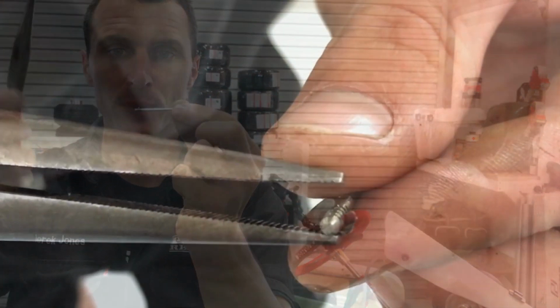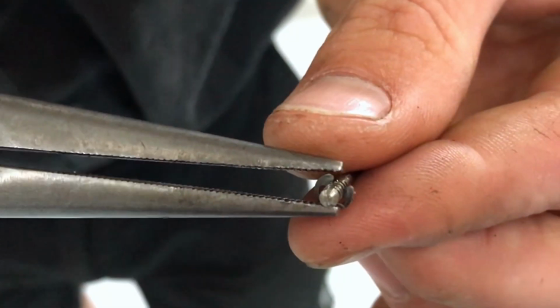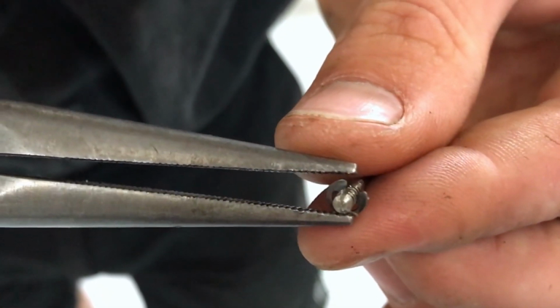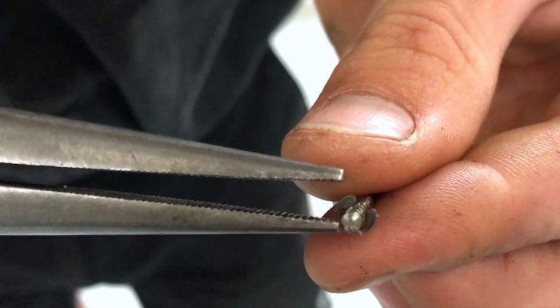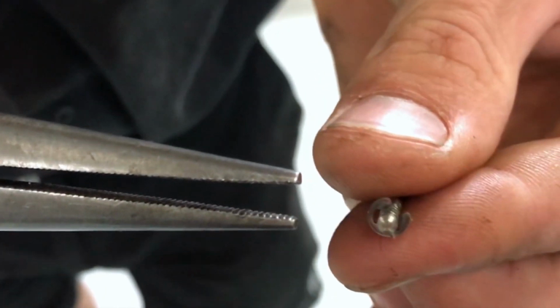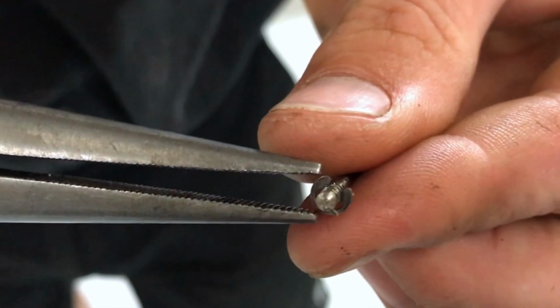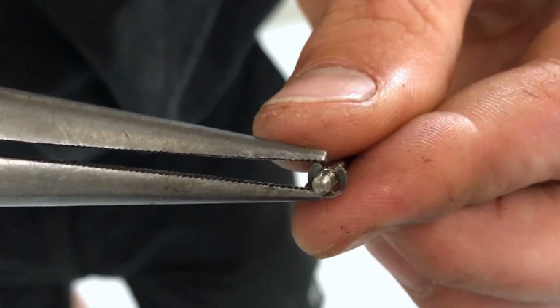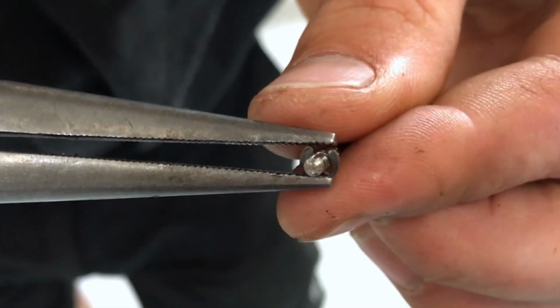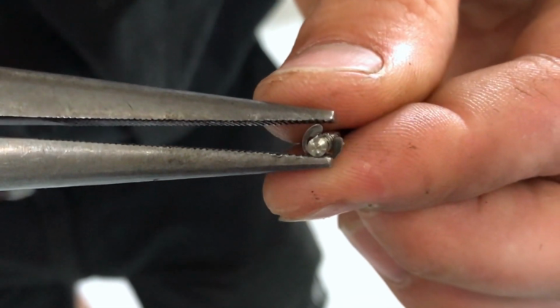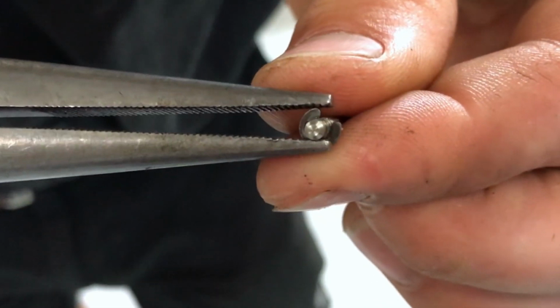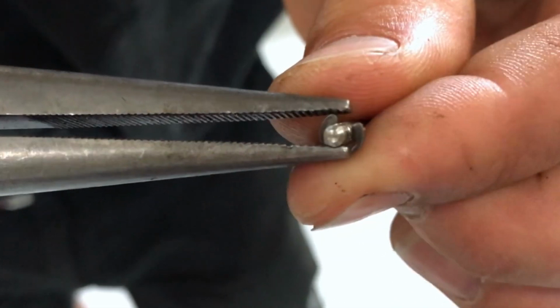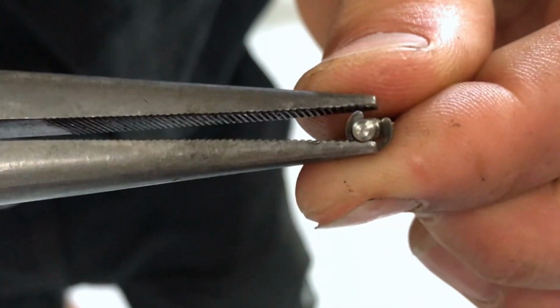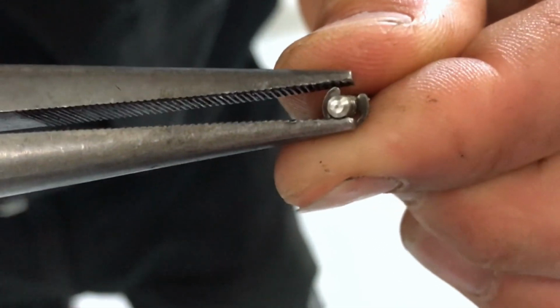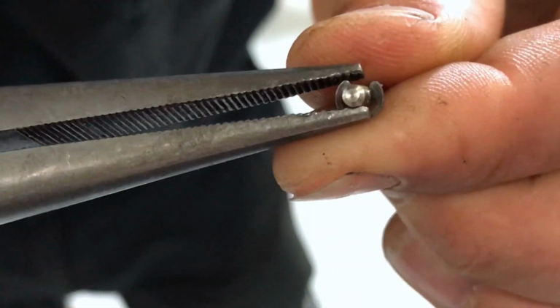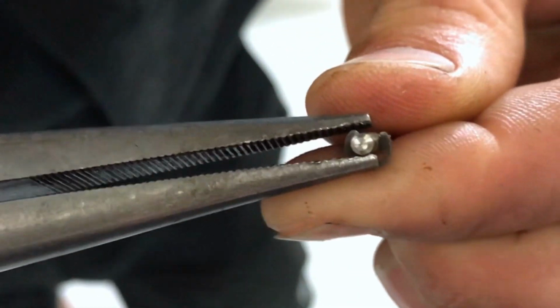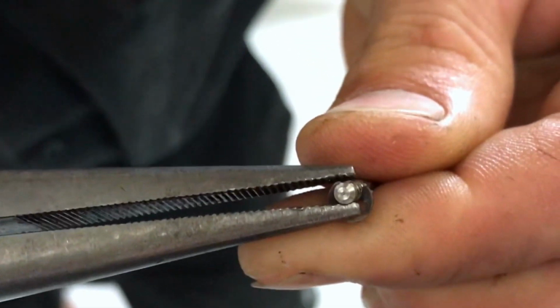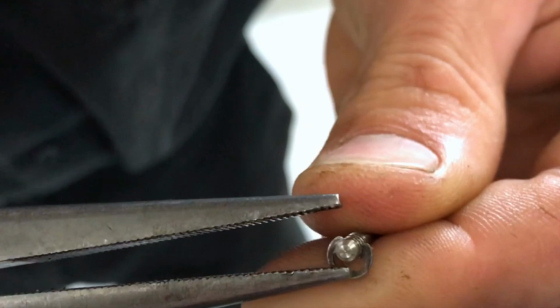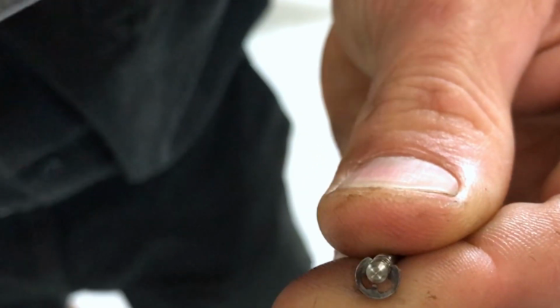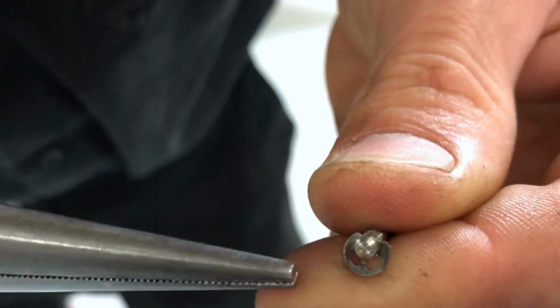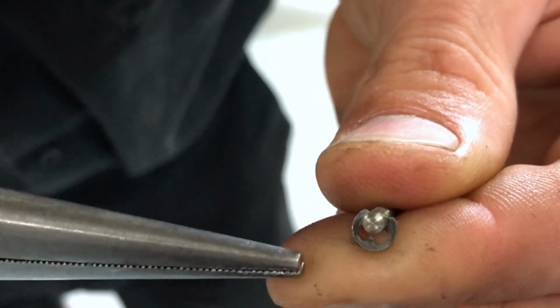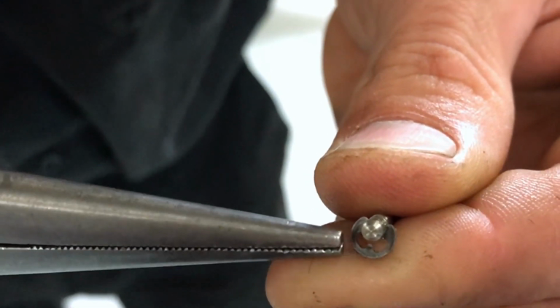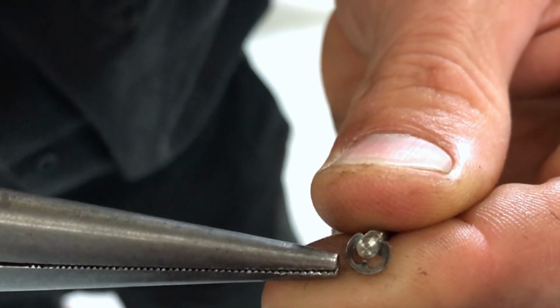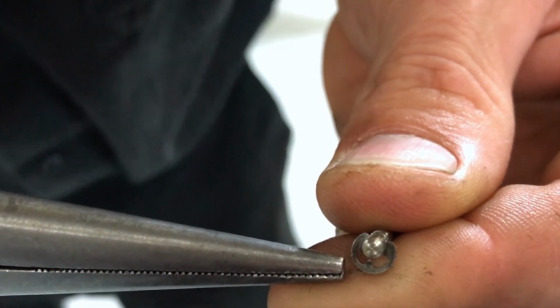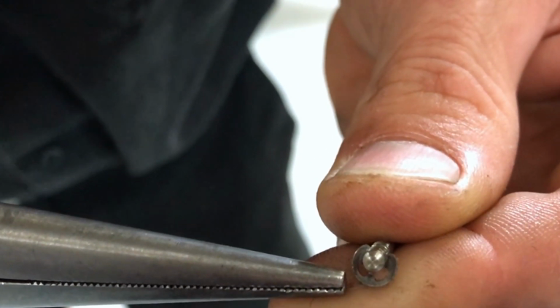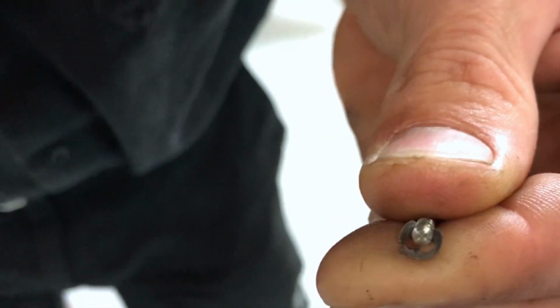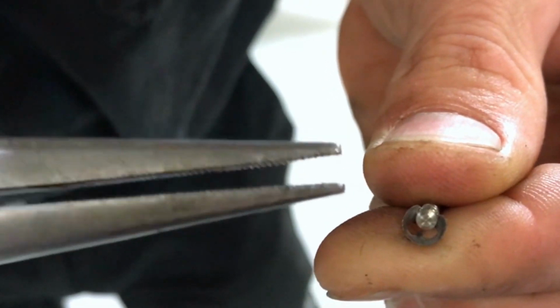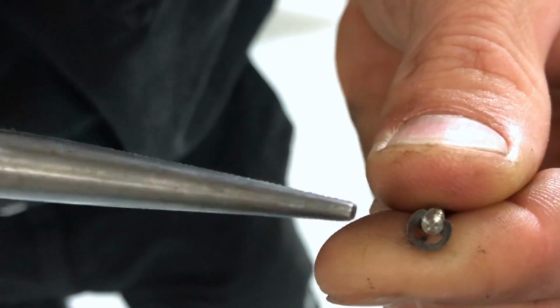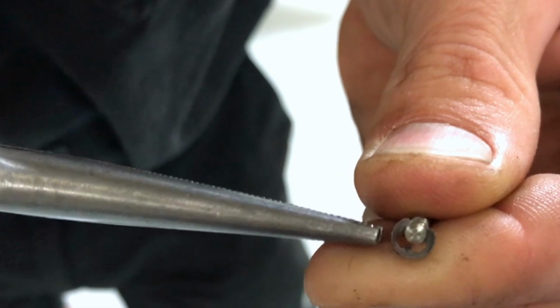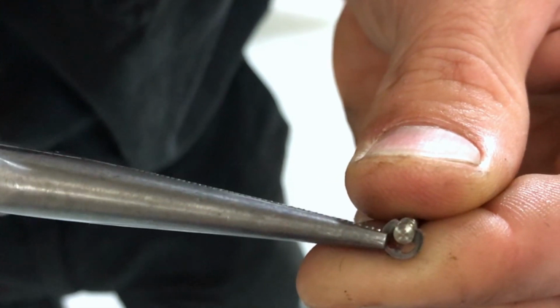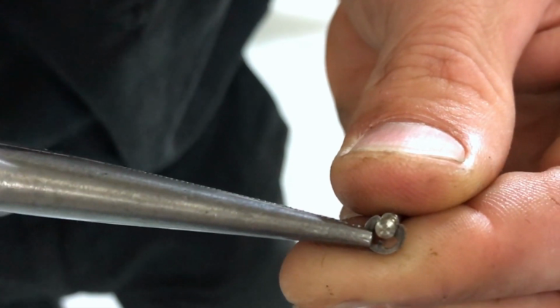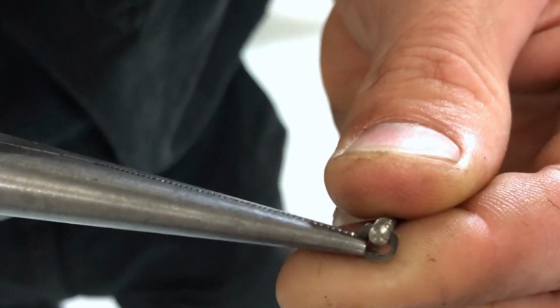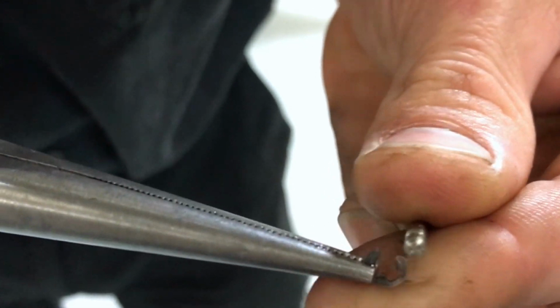Now if you grab the pointy nose pliers and hold the needle in your left hand, just use a little bit of pressure to pop that C-clip off. If you hold your finger there behind the clip, it stops it from flying off through the pits and losing it, which always sucks.